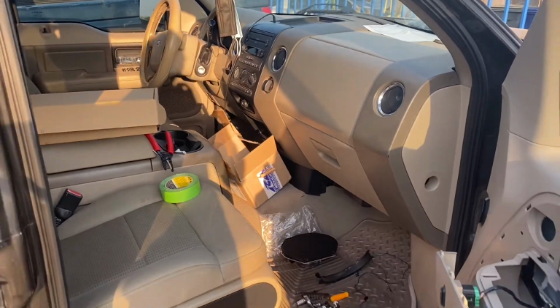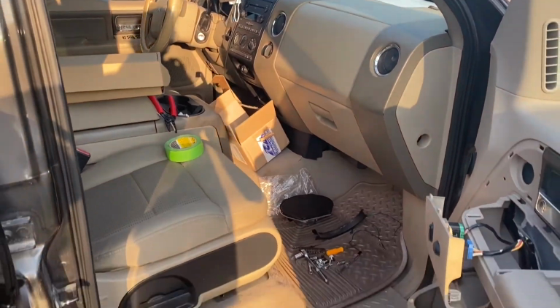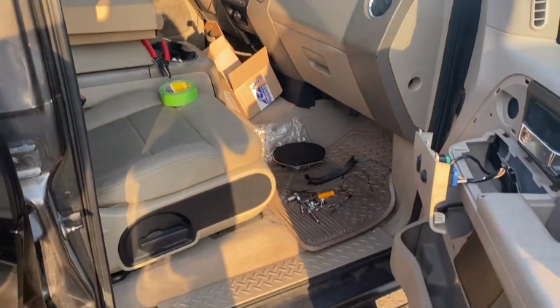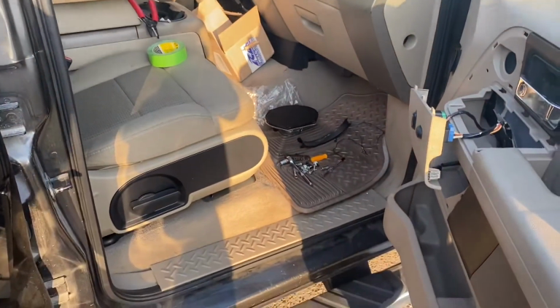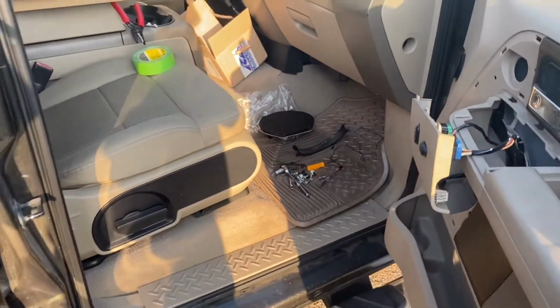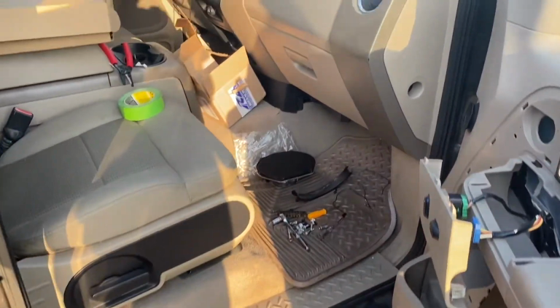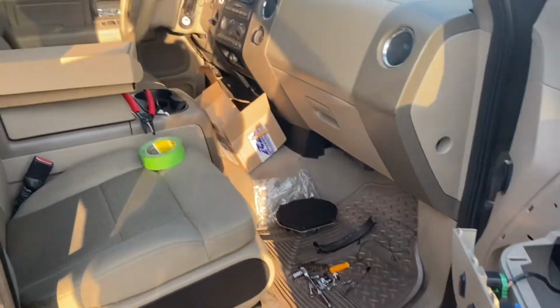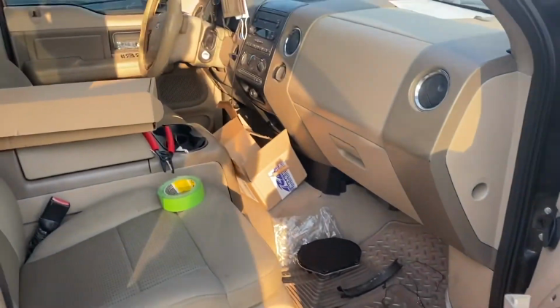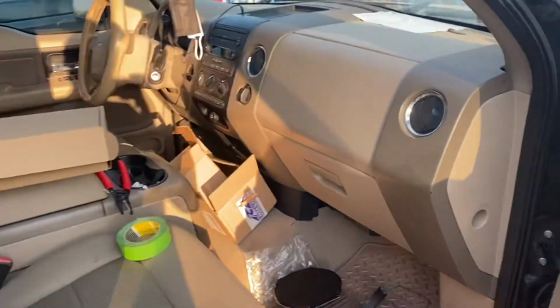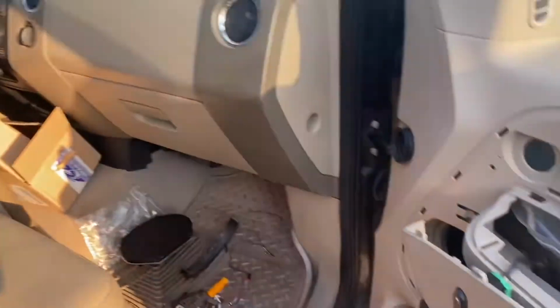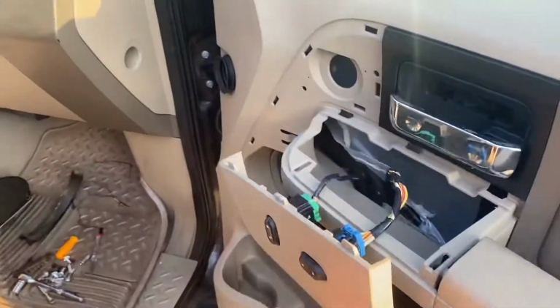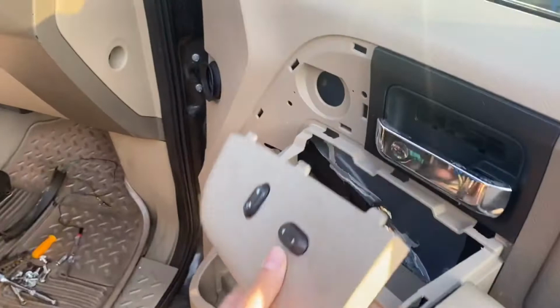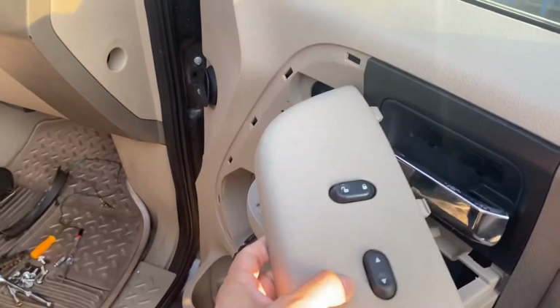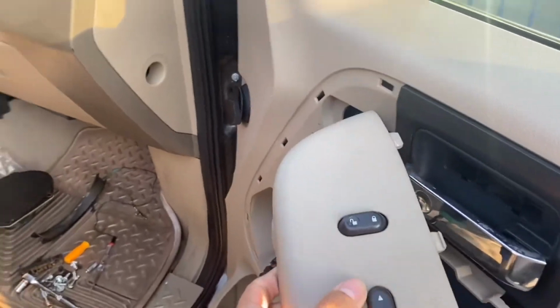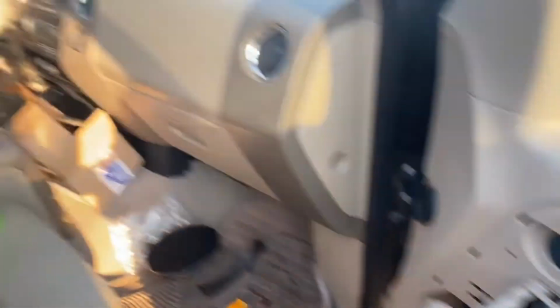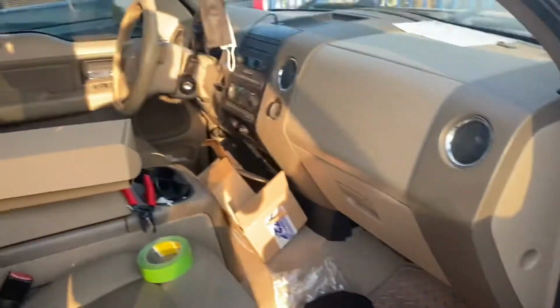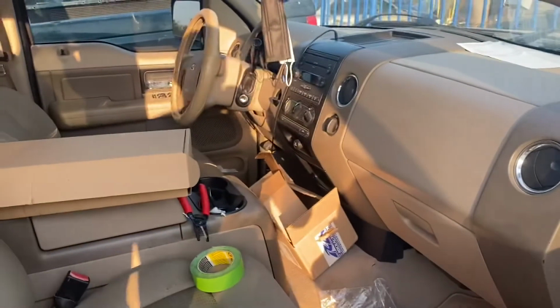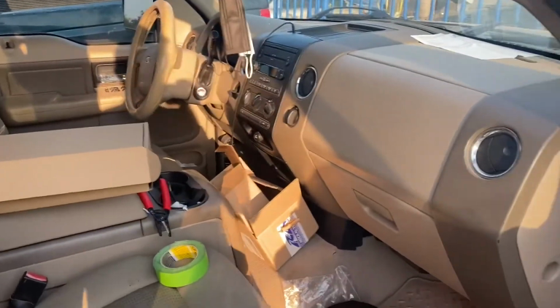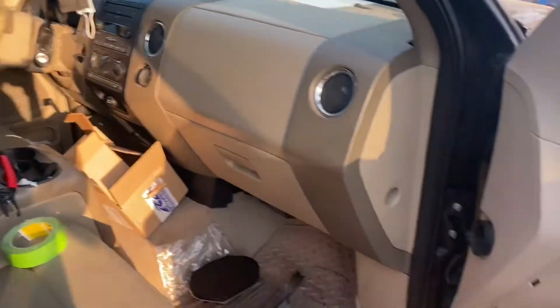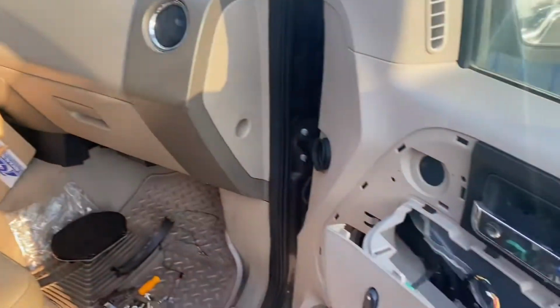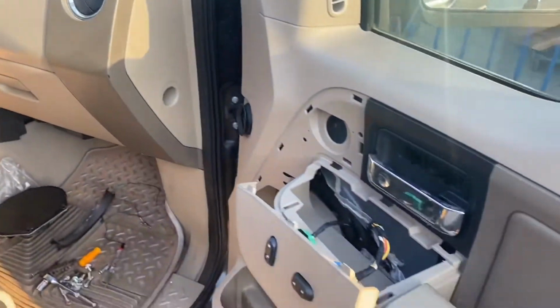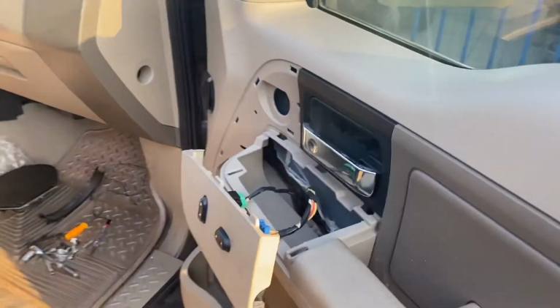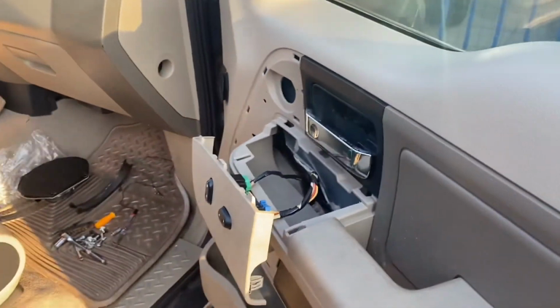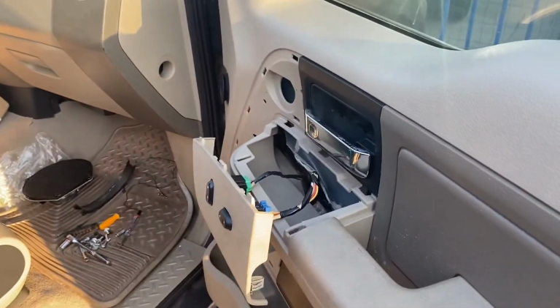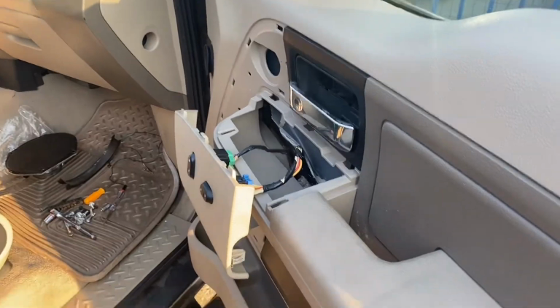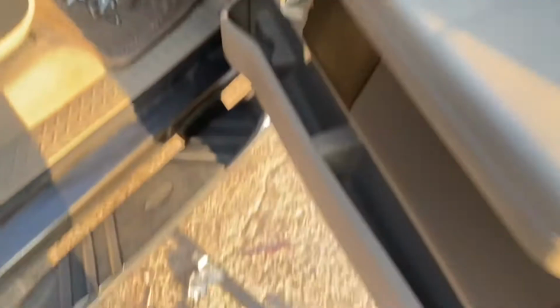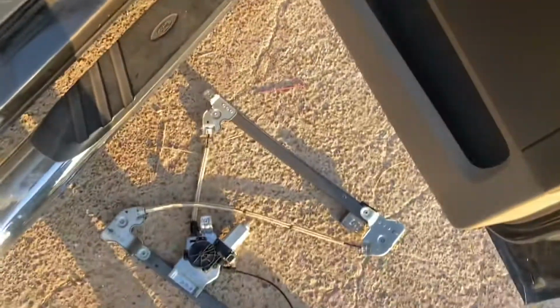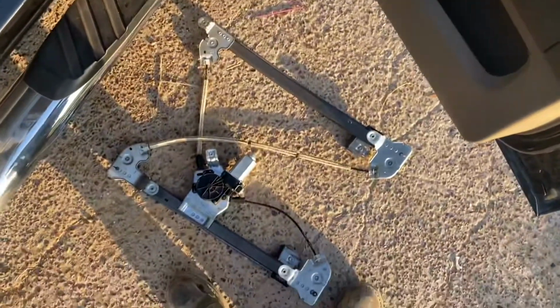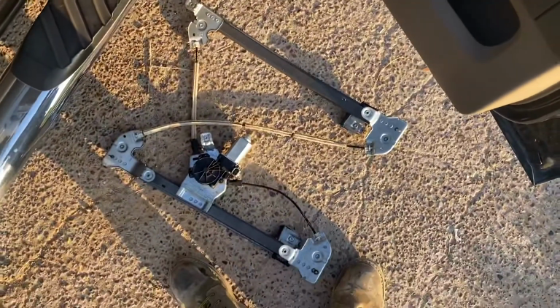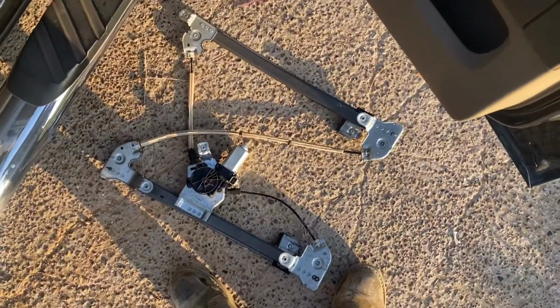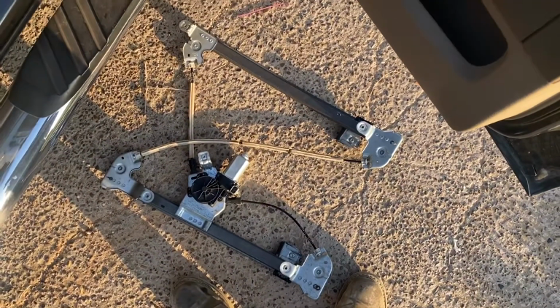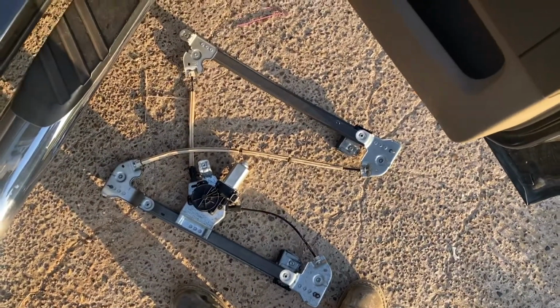After we filmed the video of changing out the buttons on the driver's side and the passenger's side, and it still didn't work, we switched out the window regulator.